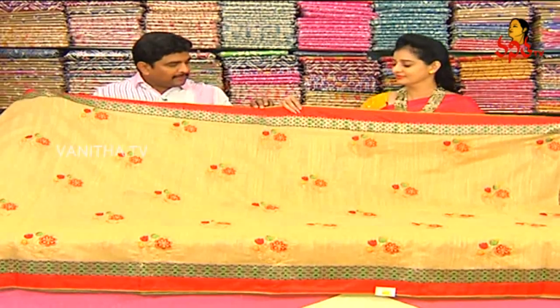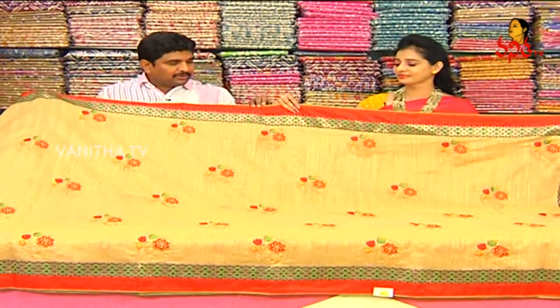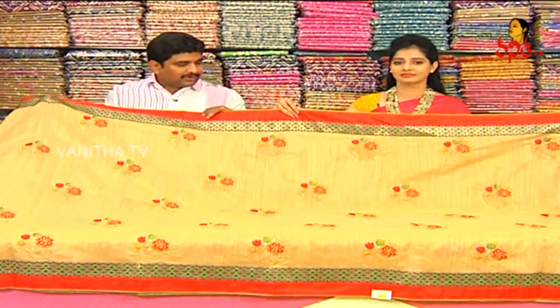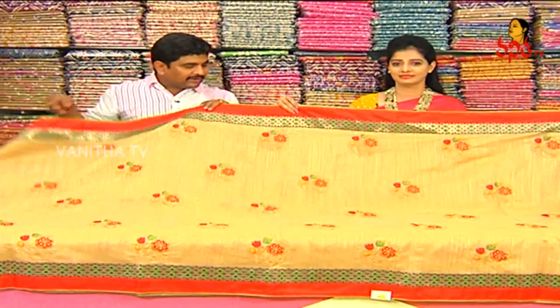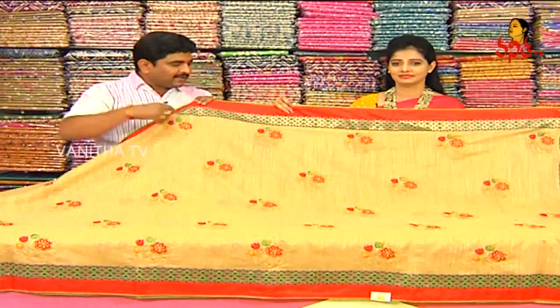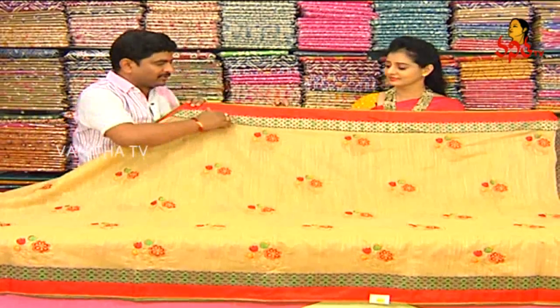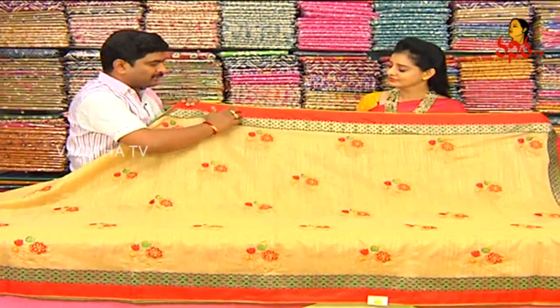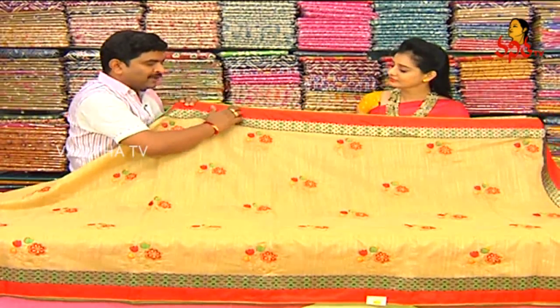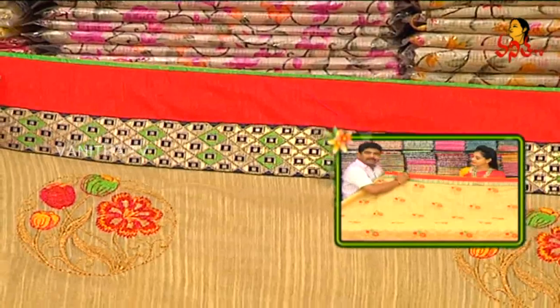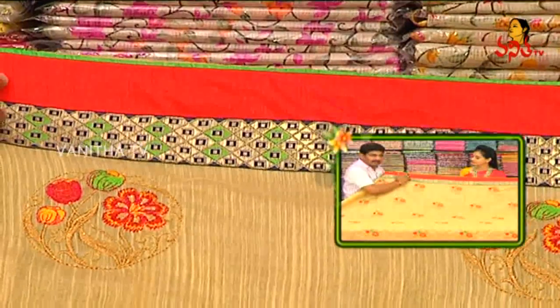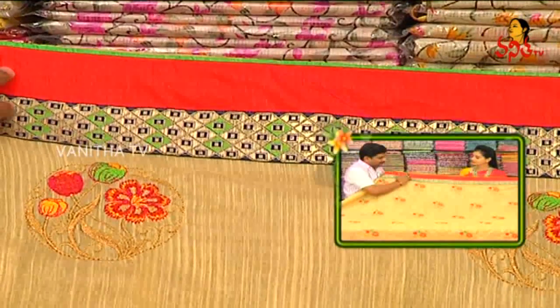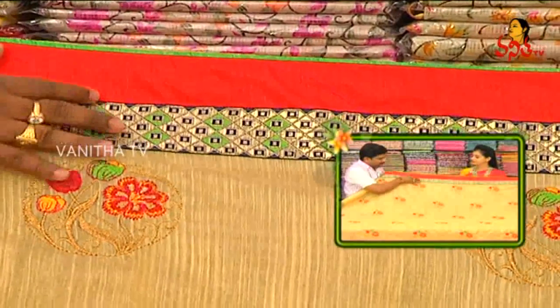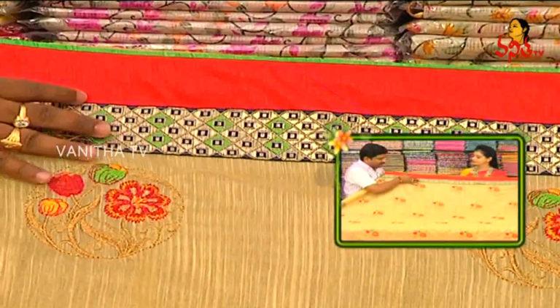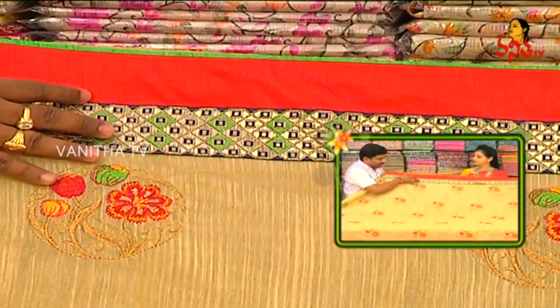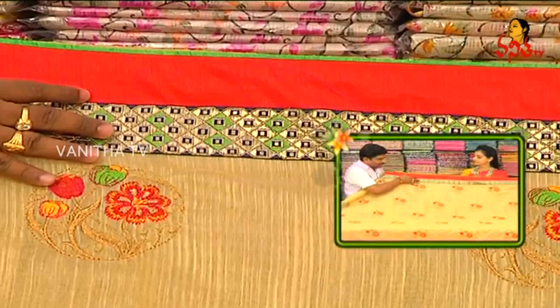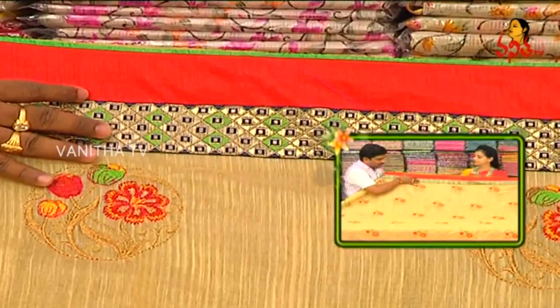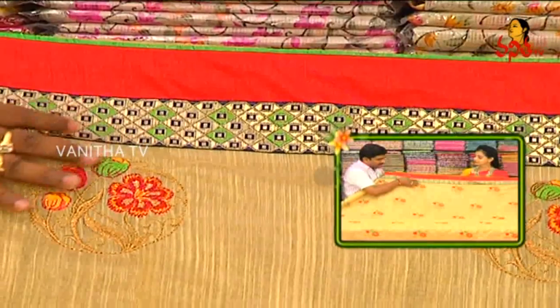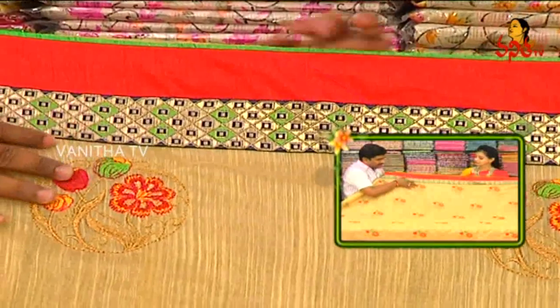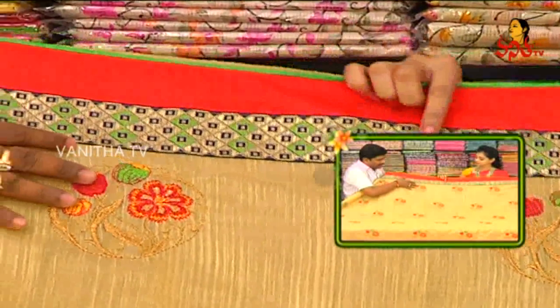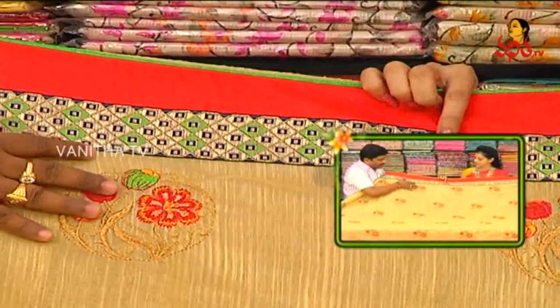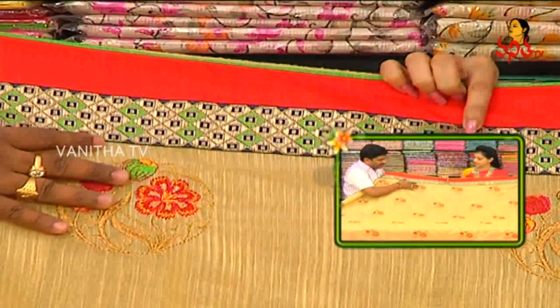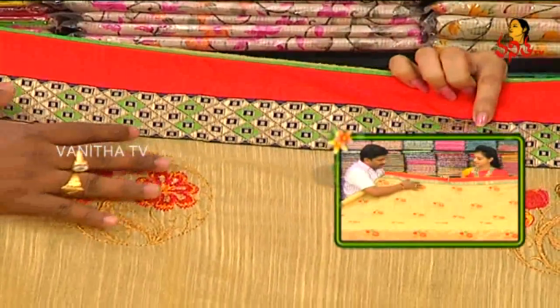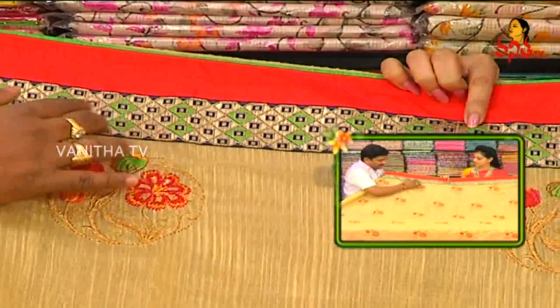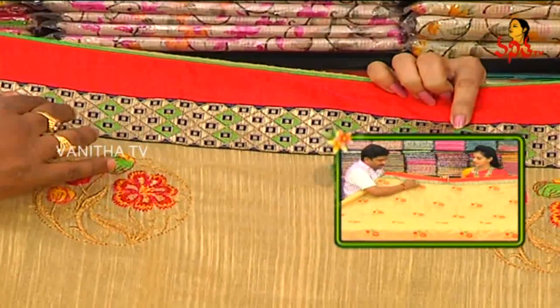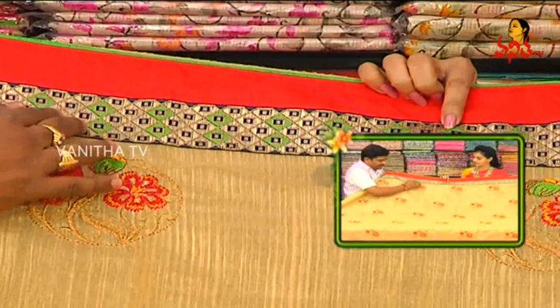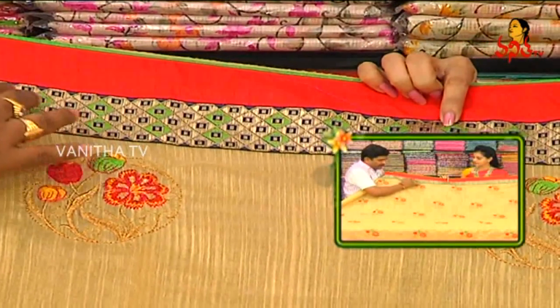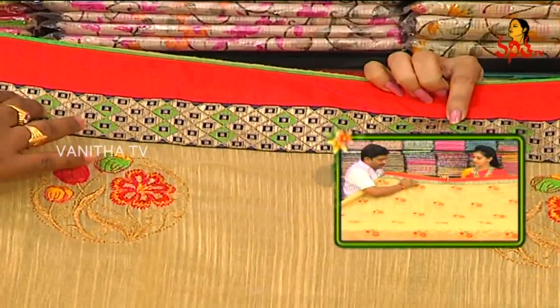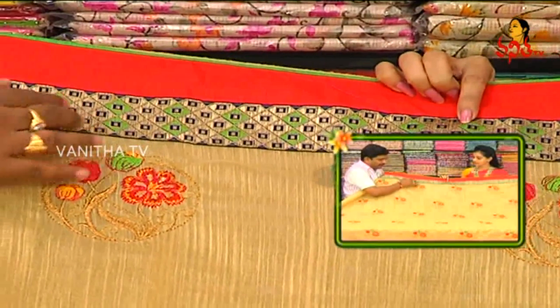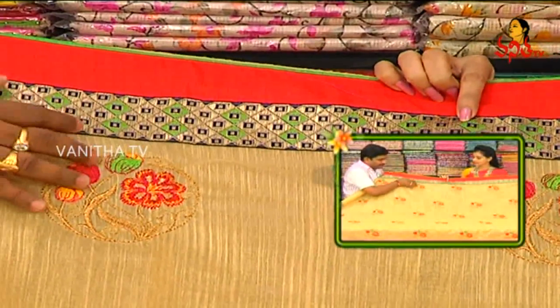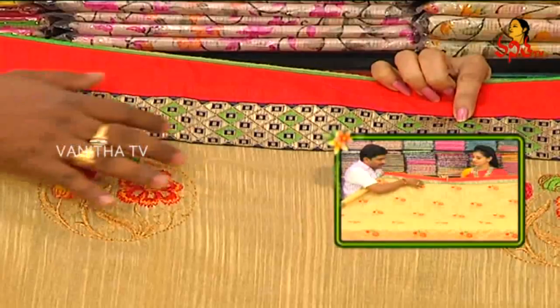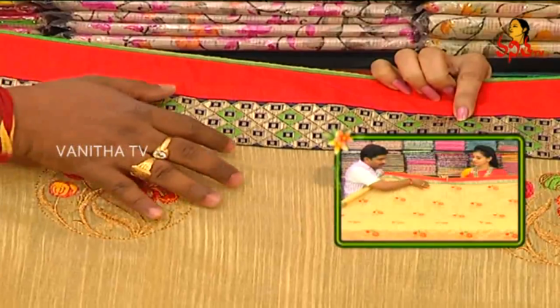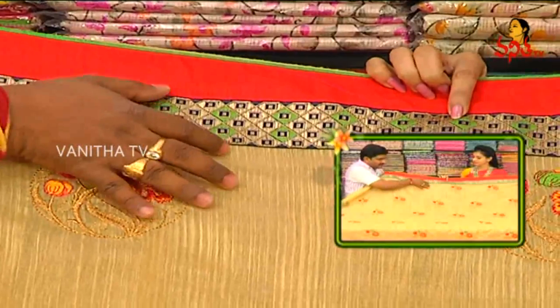We have designer borders. We have a green color and a red color, 2 inches. We have a jute green color and a navy blue combination, and a diamond style.